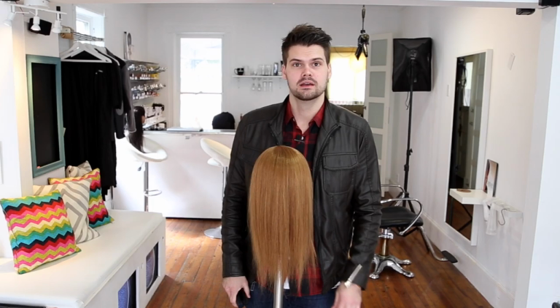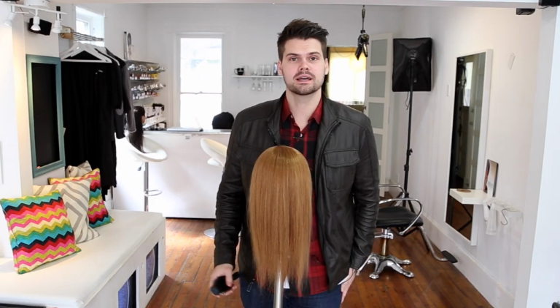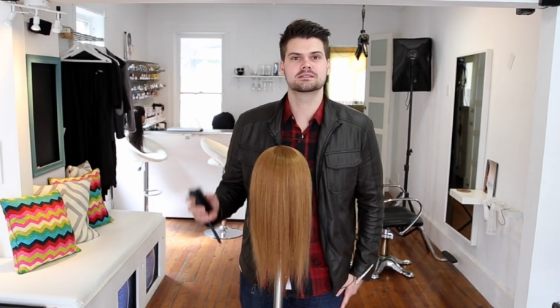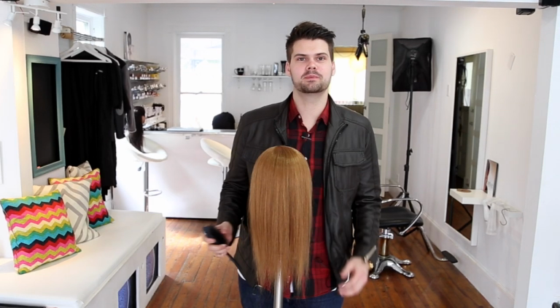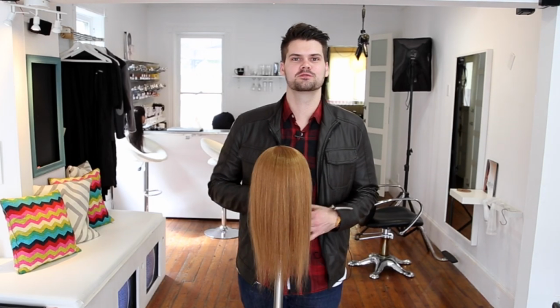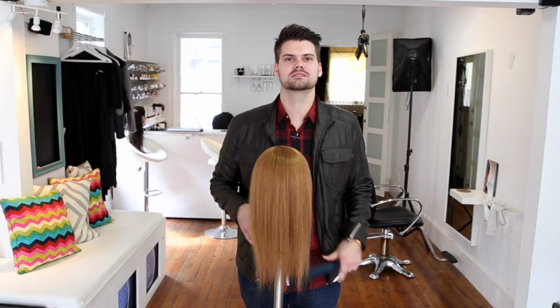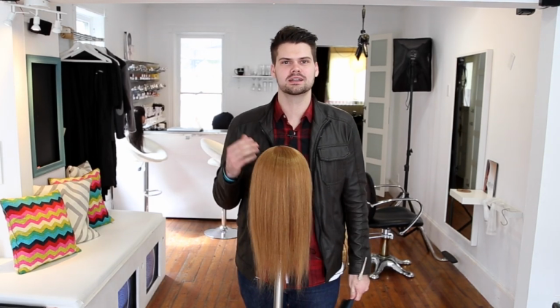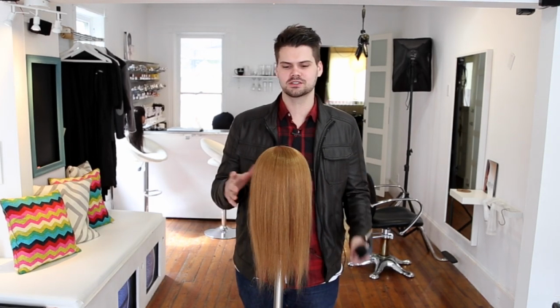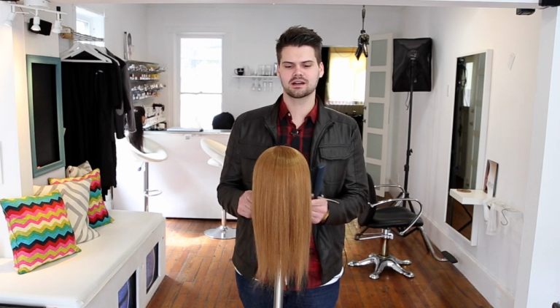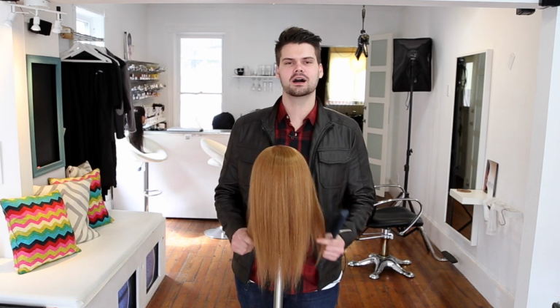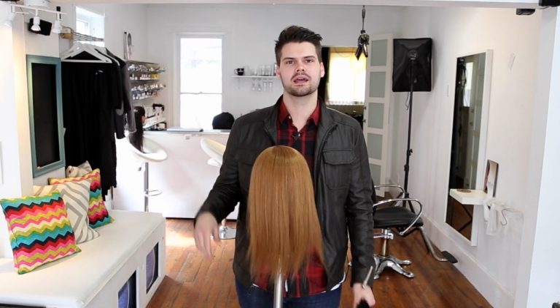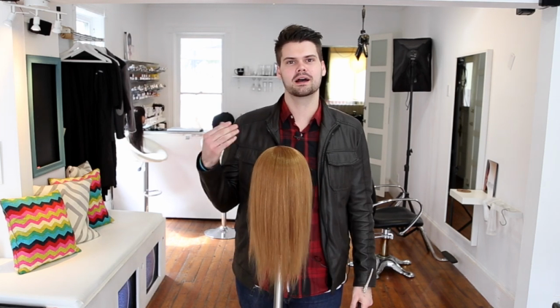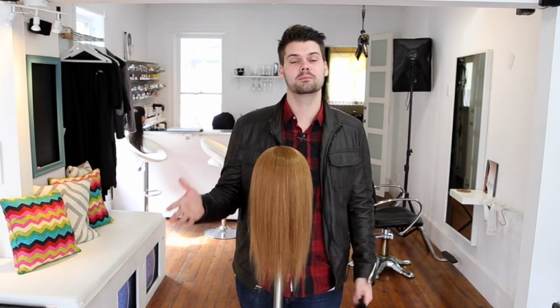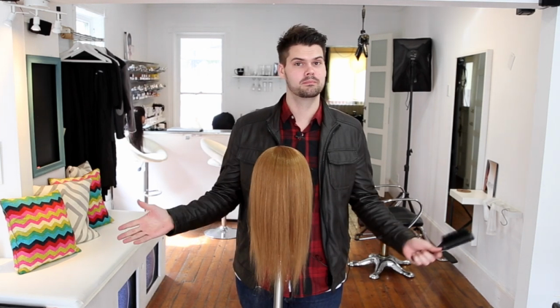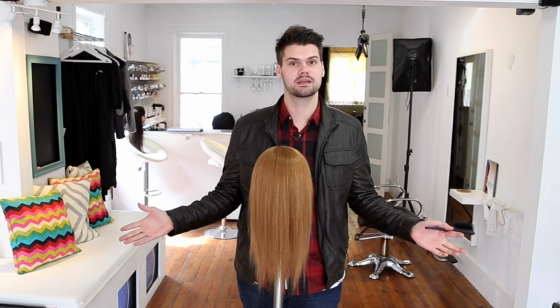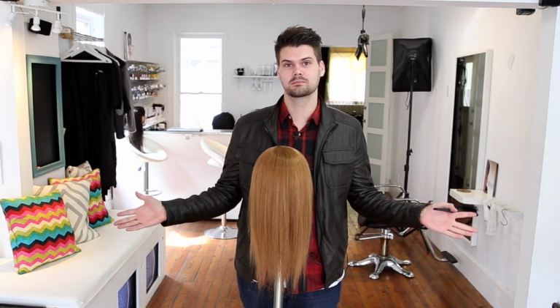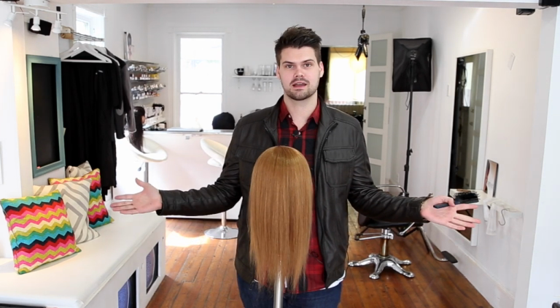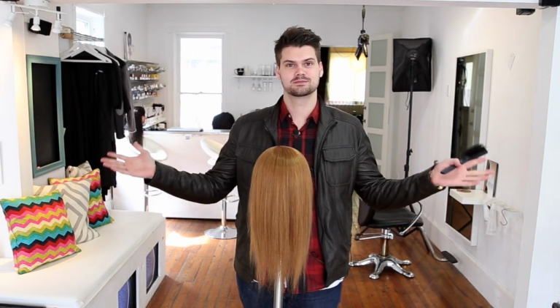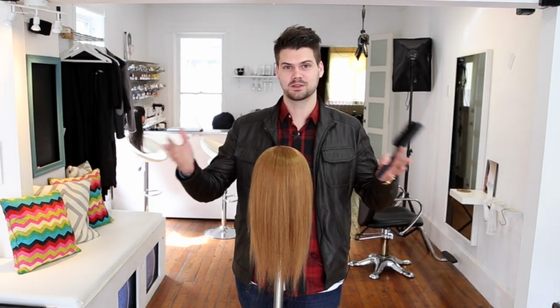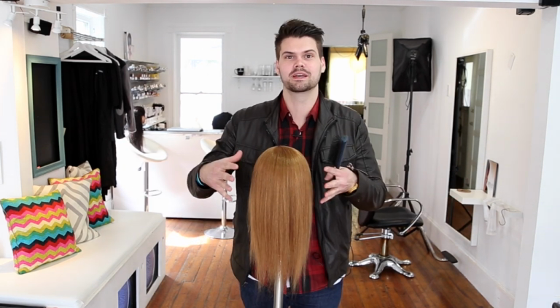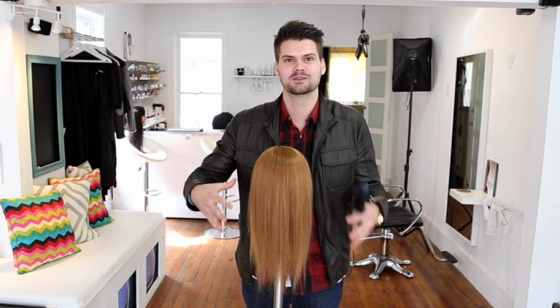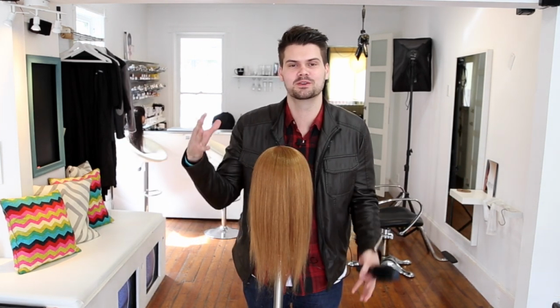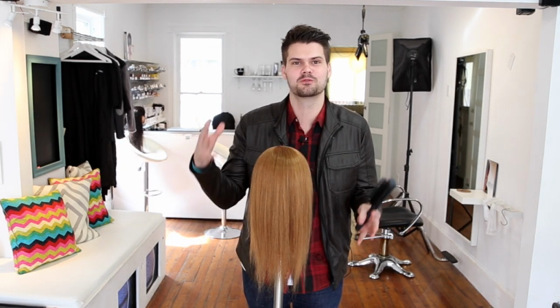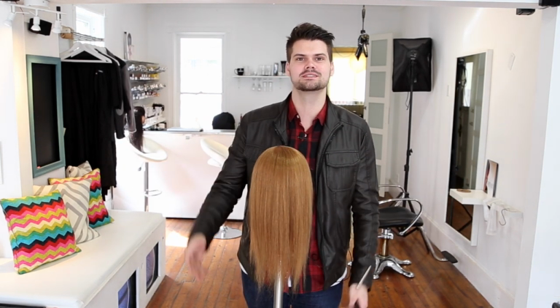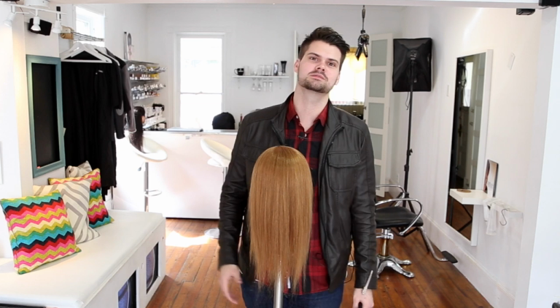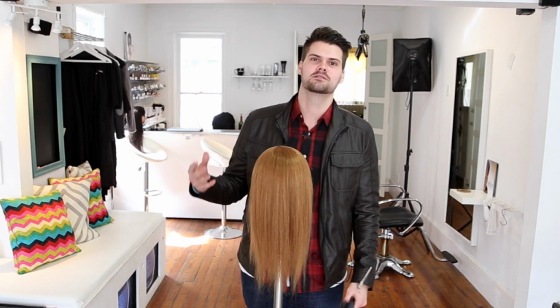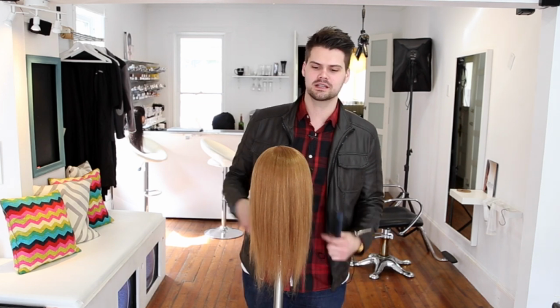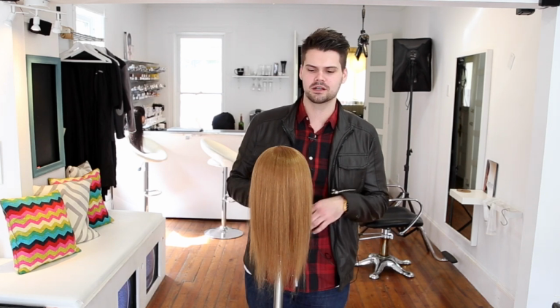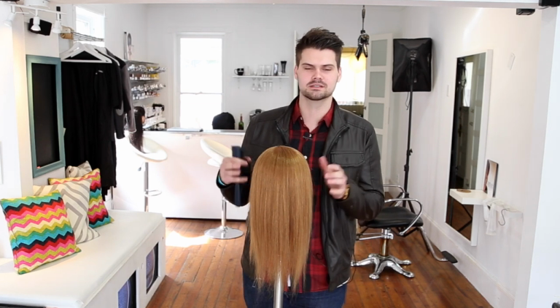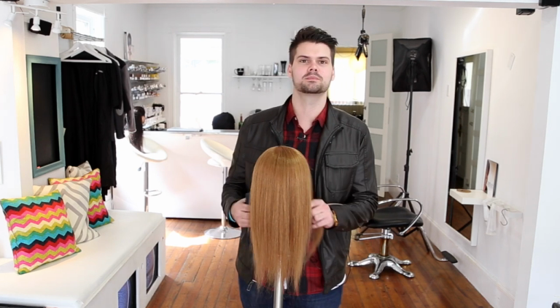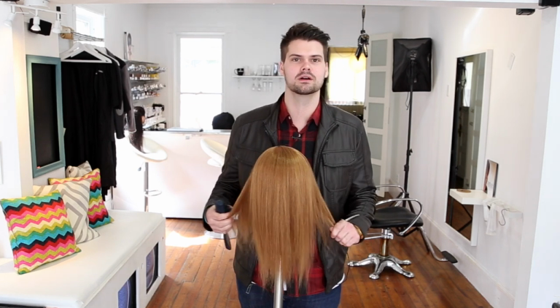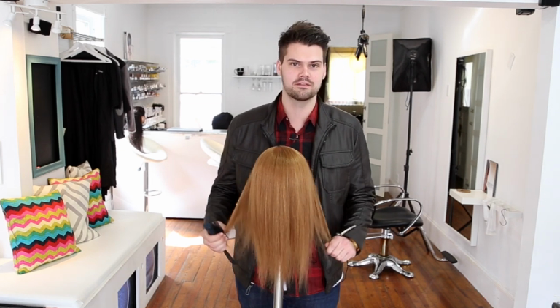Hey guys, this is Matt Beck from freesaloneducation.com and I'm back with your 14 tips for cutting hair better. This is tip number 11.